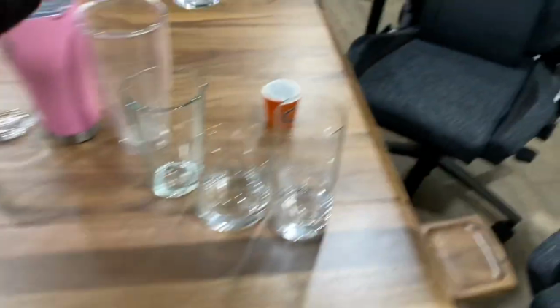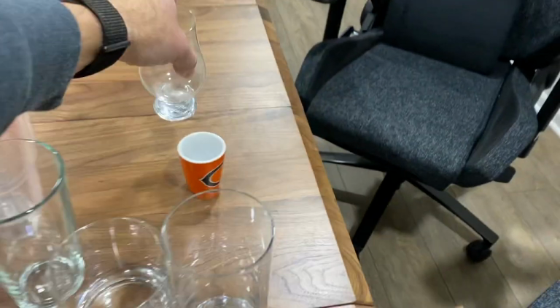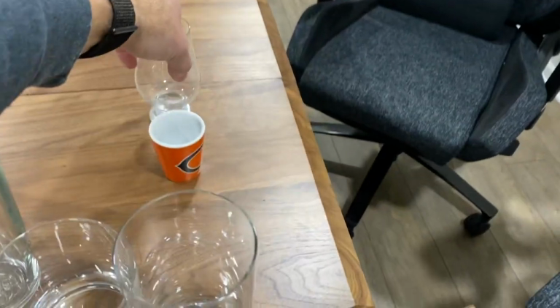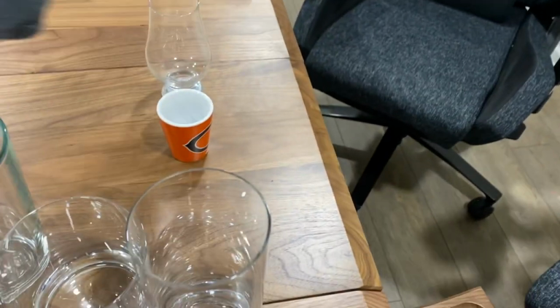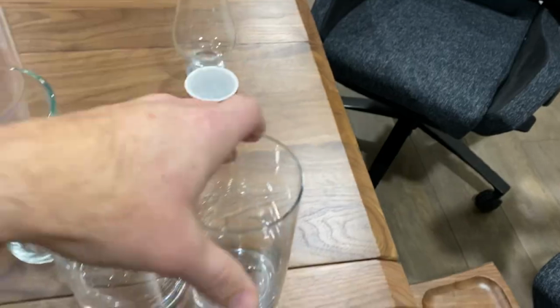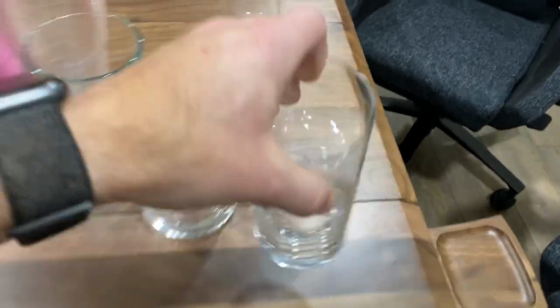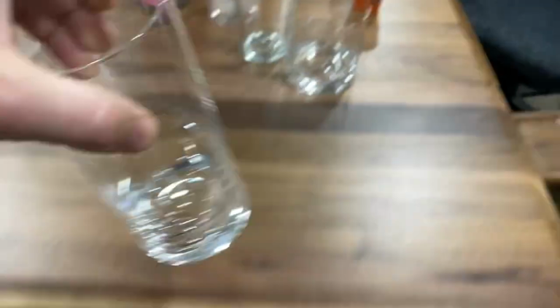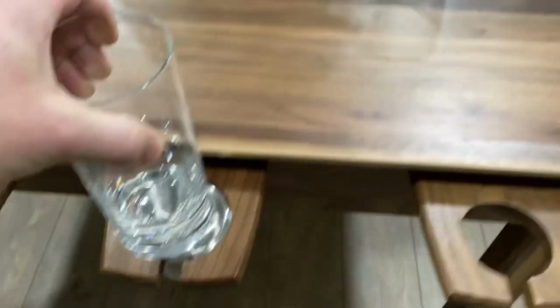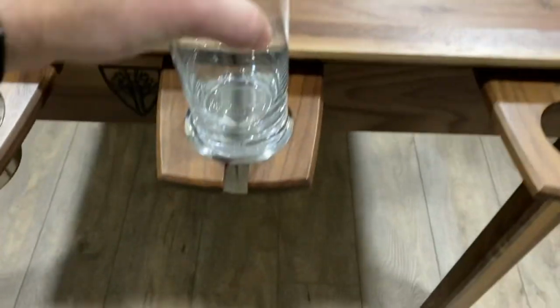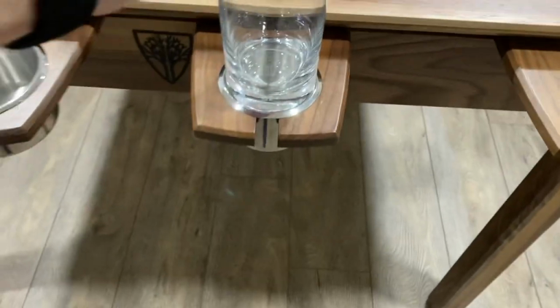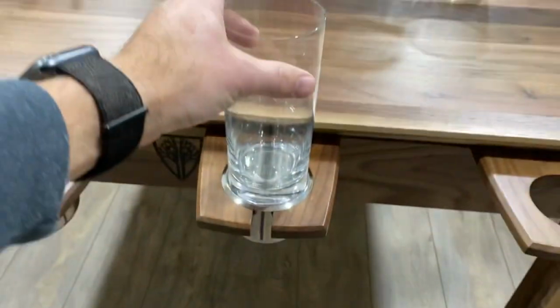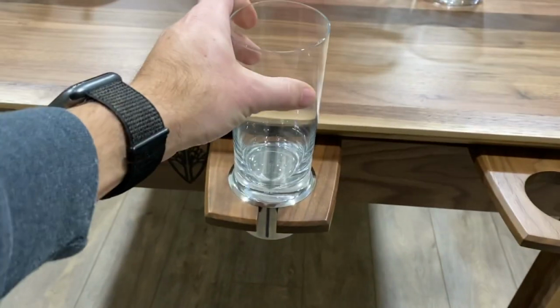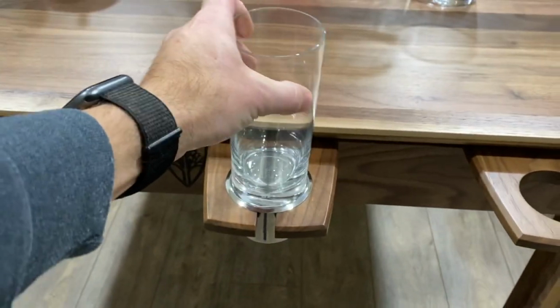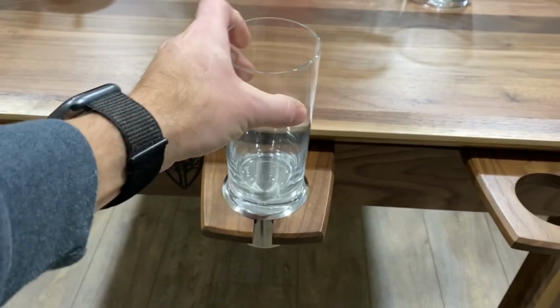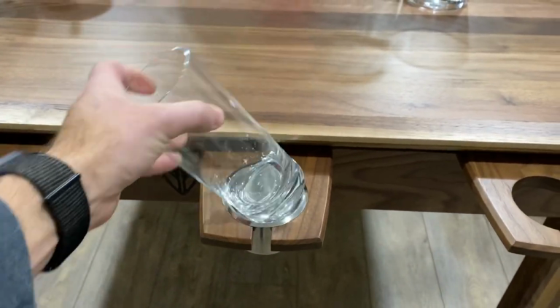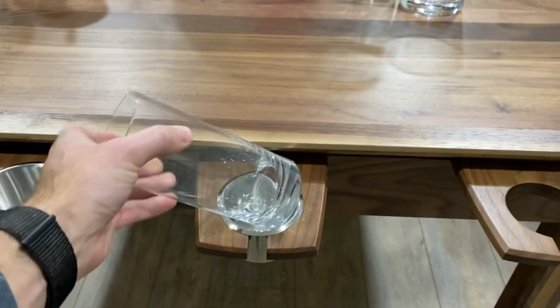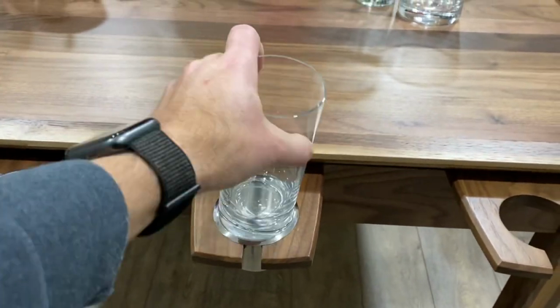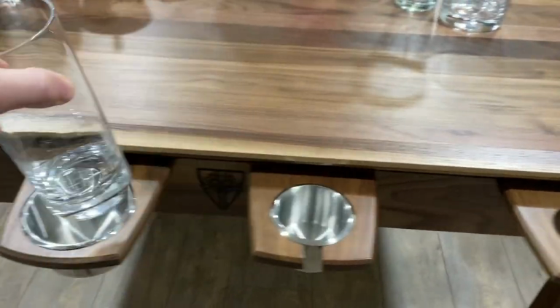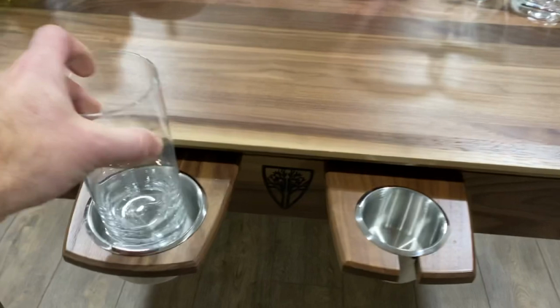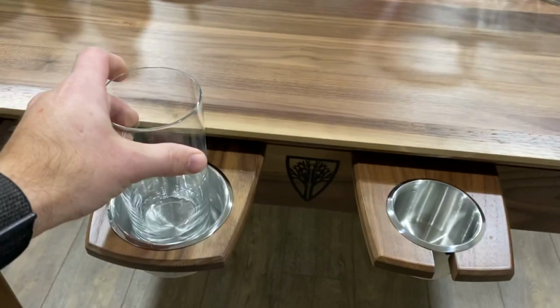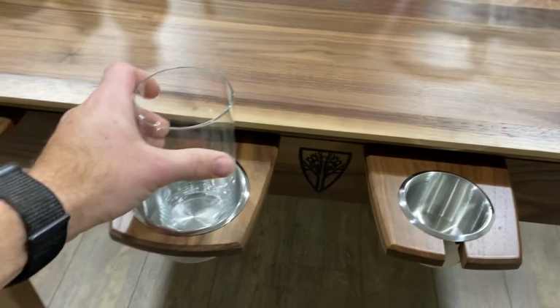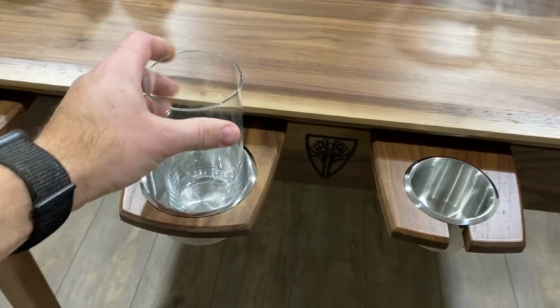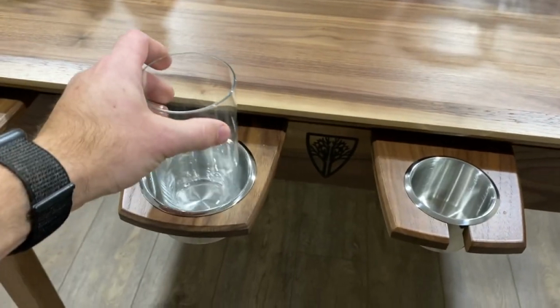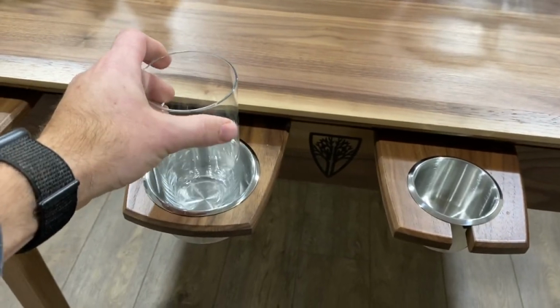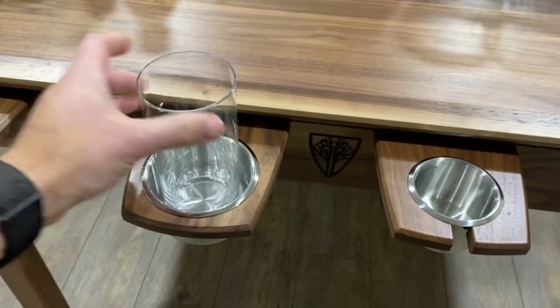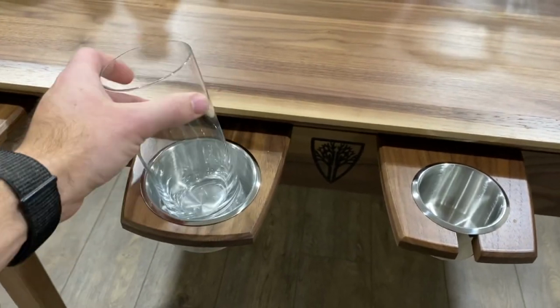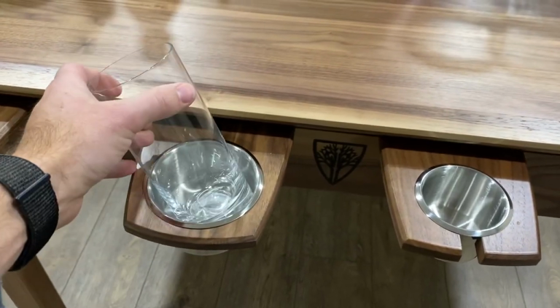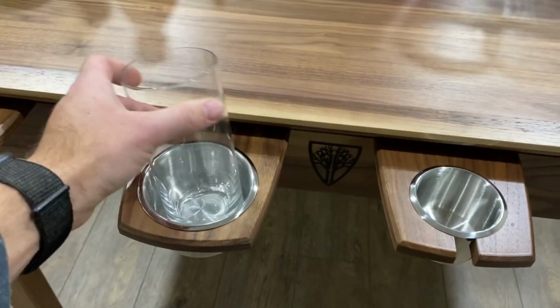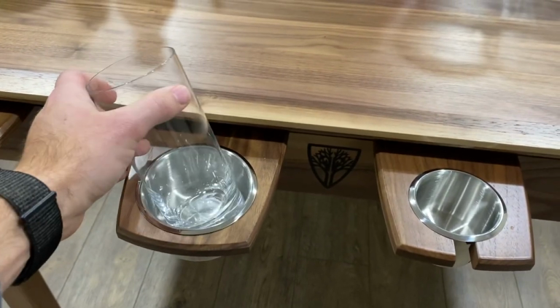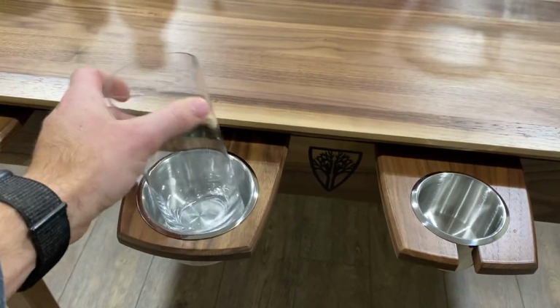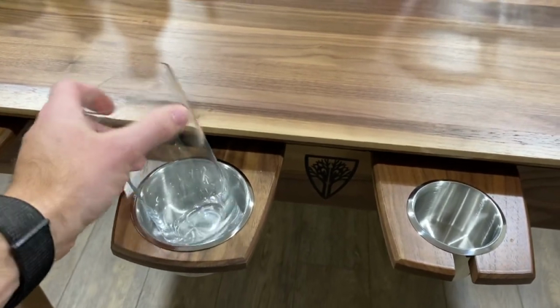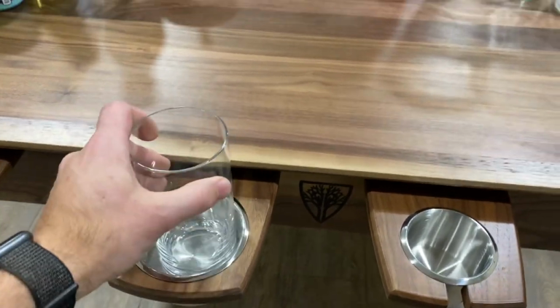Next, a highball glass — this does not fit in the small, so you have to use the large for this one. It does have a little bit of slosh, but again, it can't fall over.